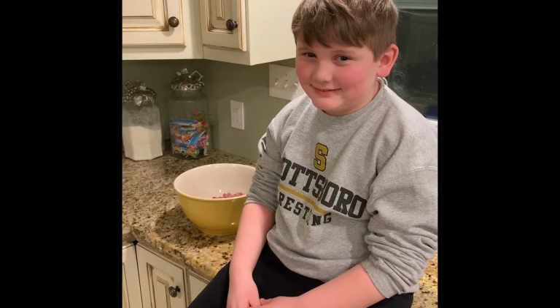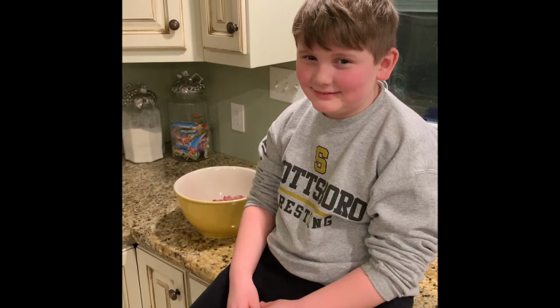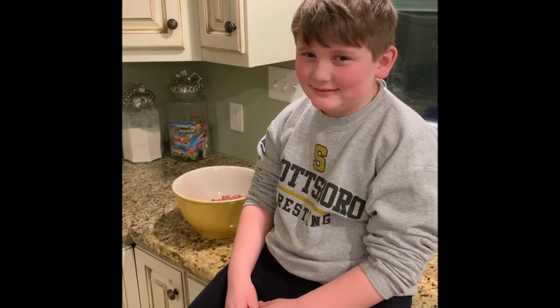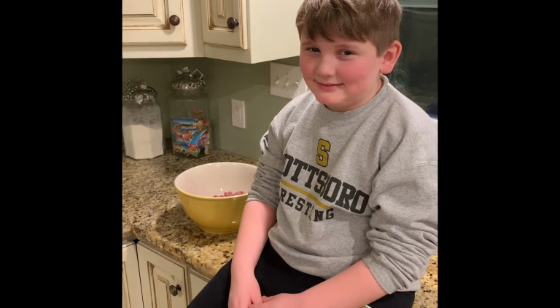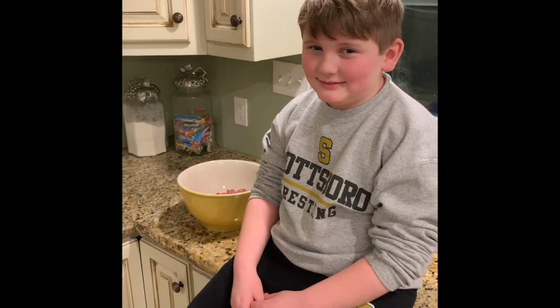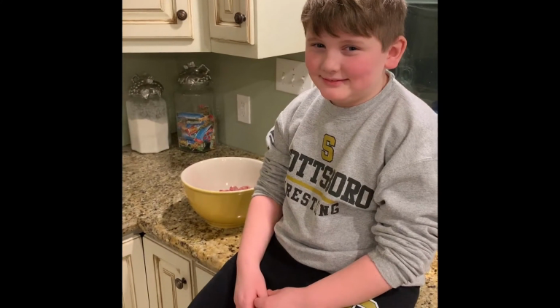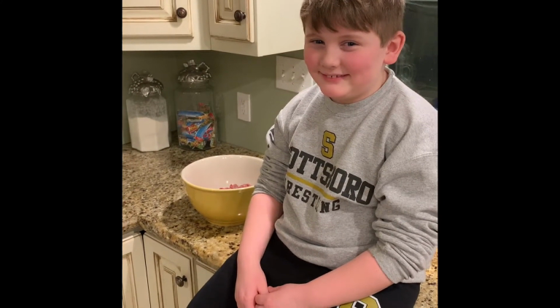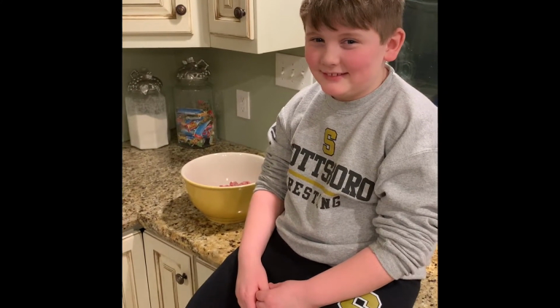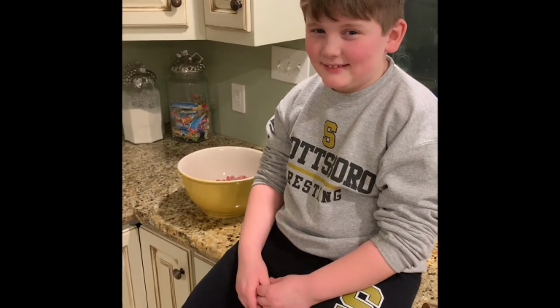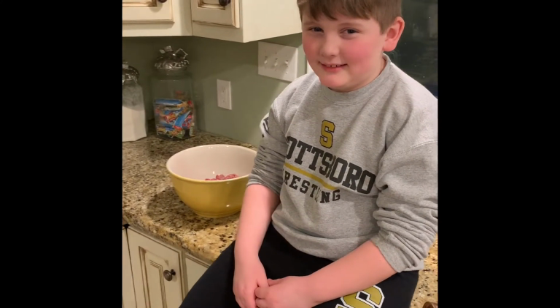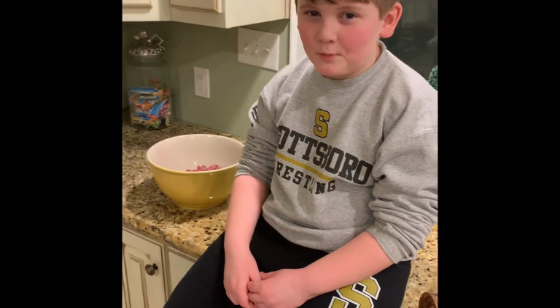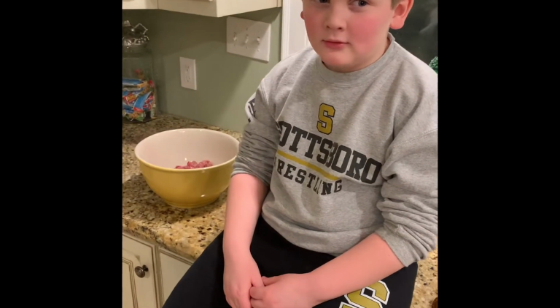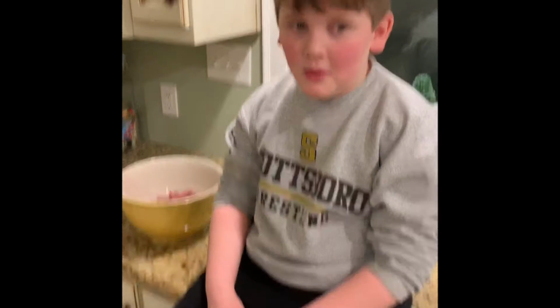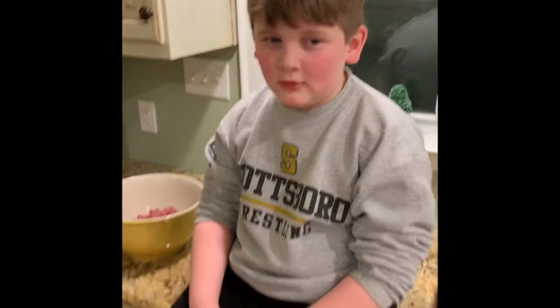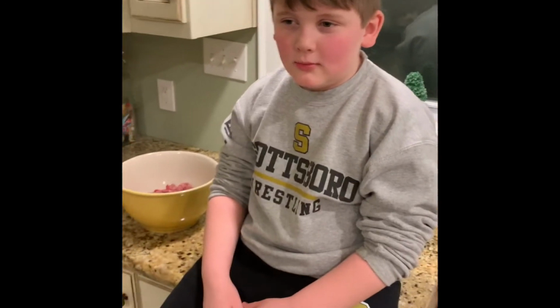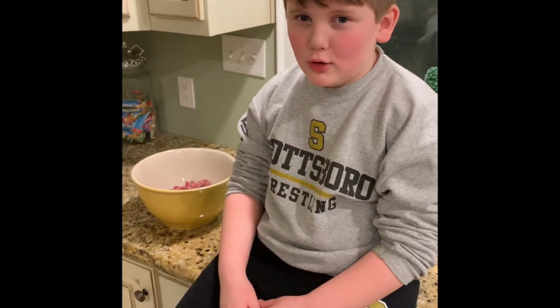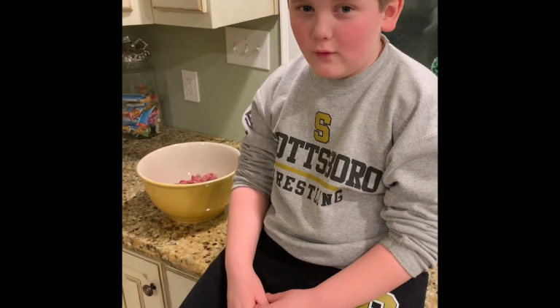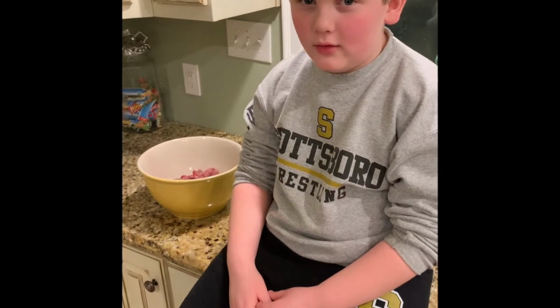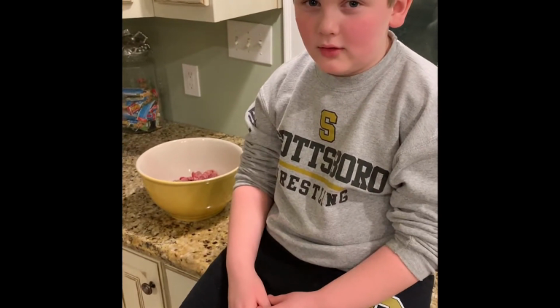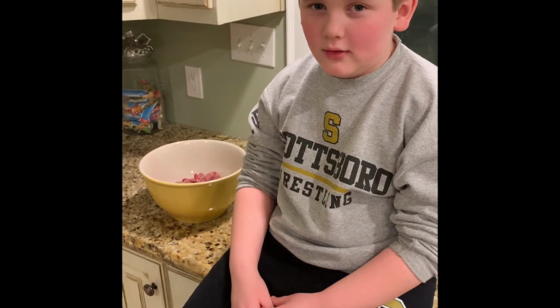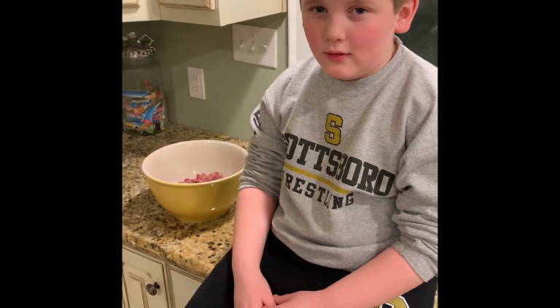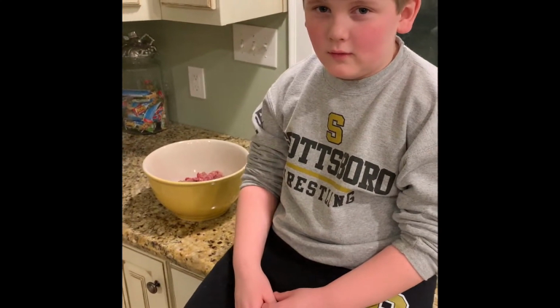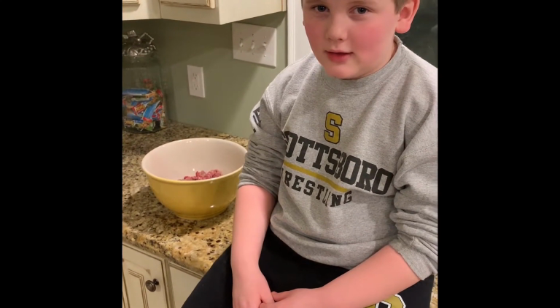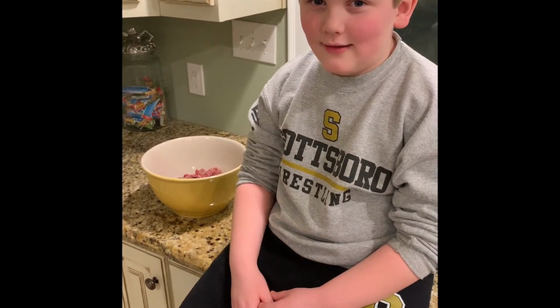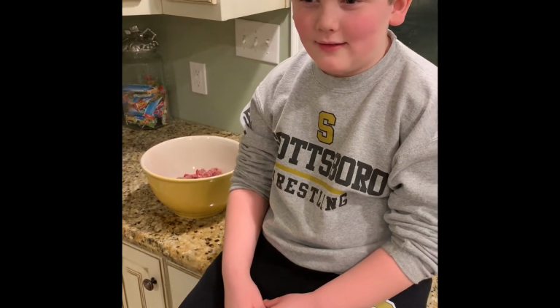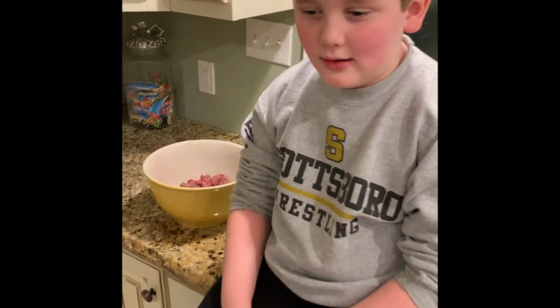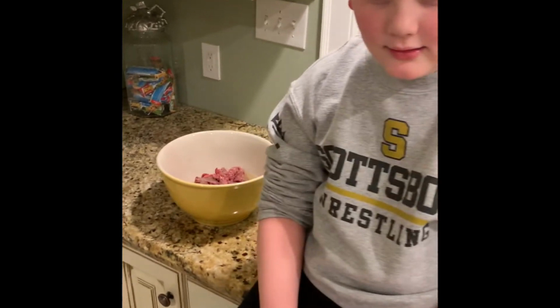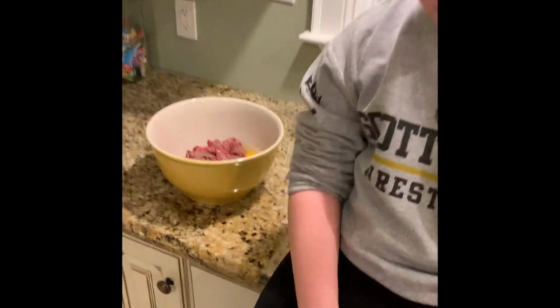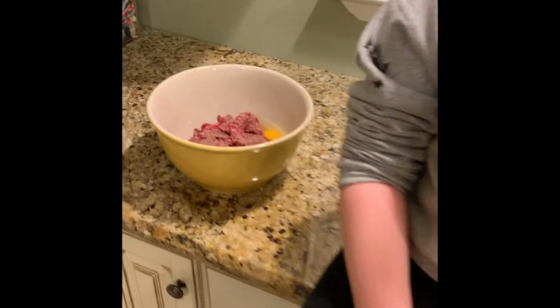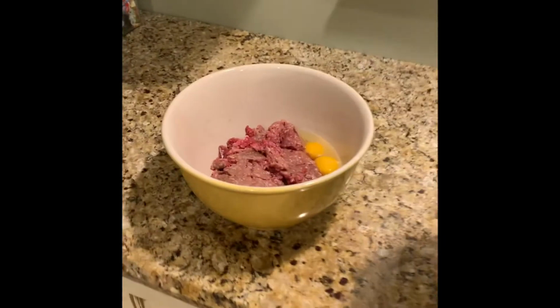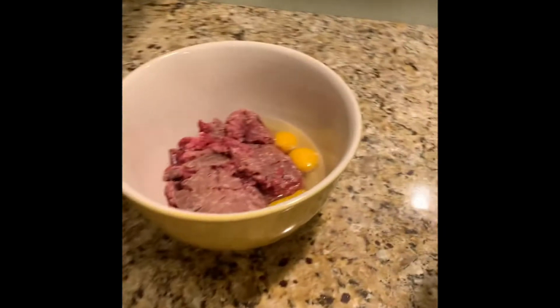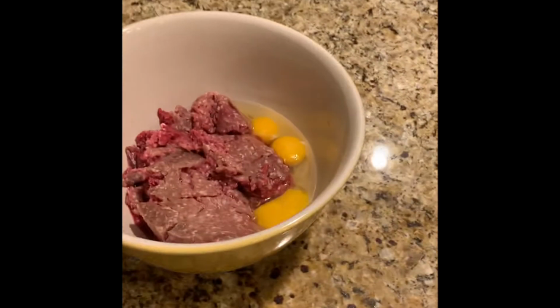Hey everybody, I've got my little helper Mason Stewart tonight. What are we making, Mason? Venison meatloaf! Yep, that's what I'm talking about. So over here in our bowl we have three eggs and two pounds of venison.